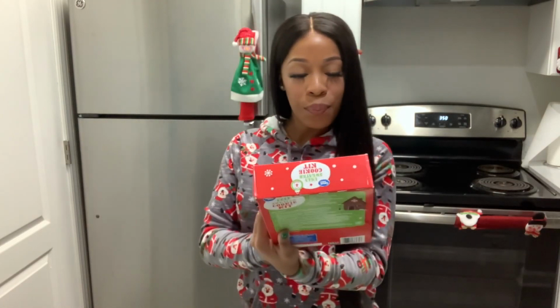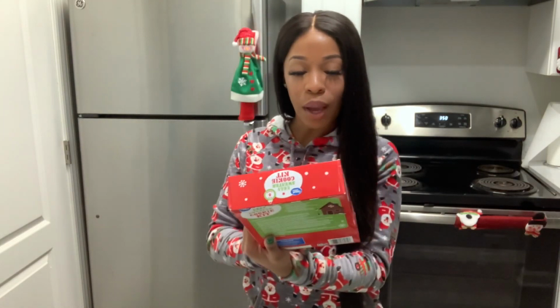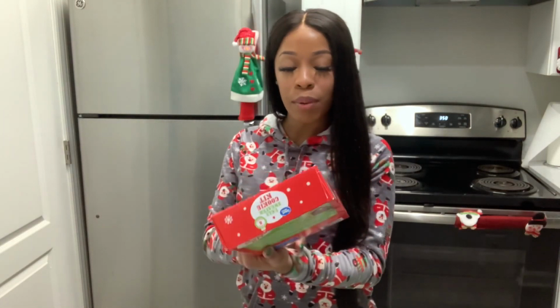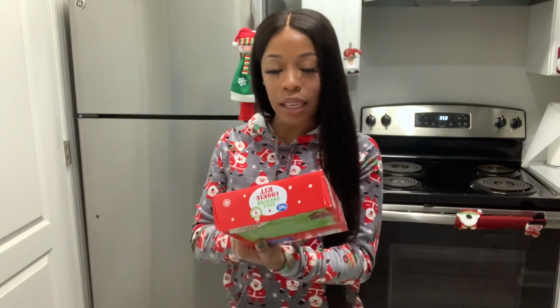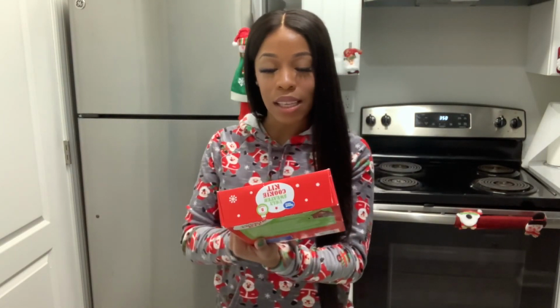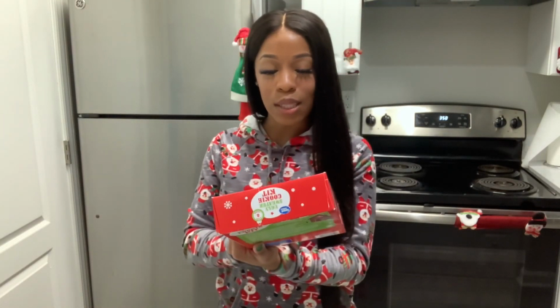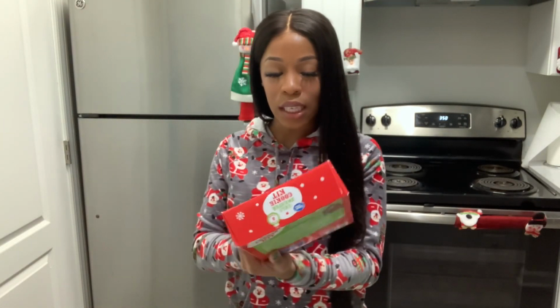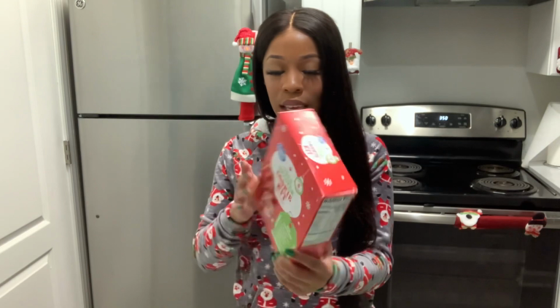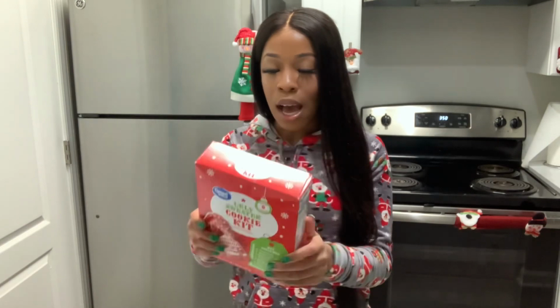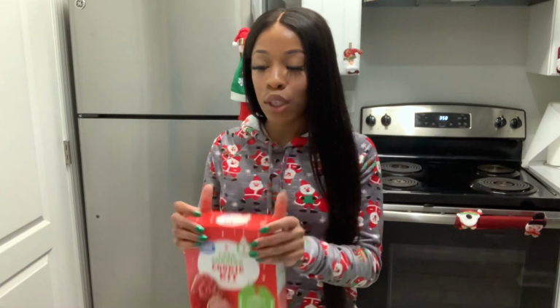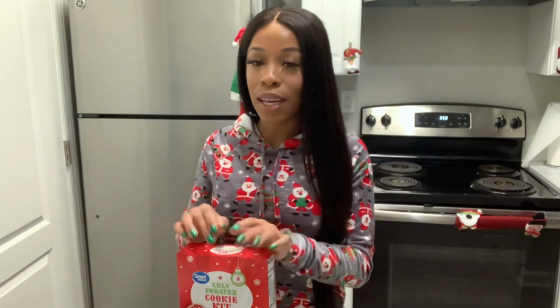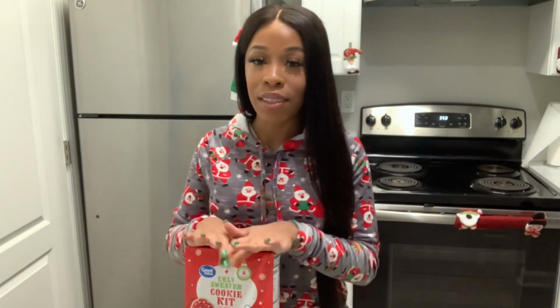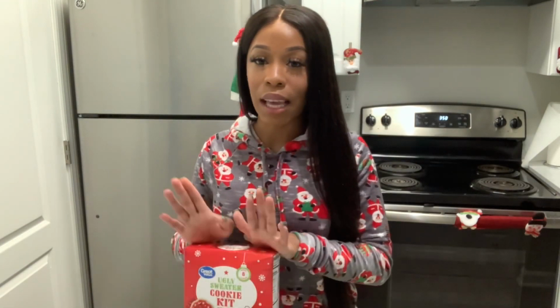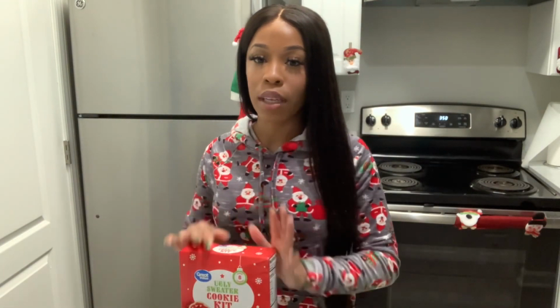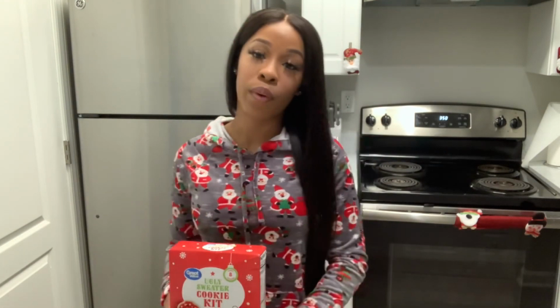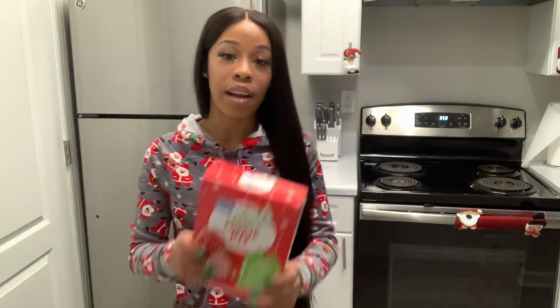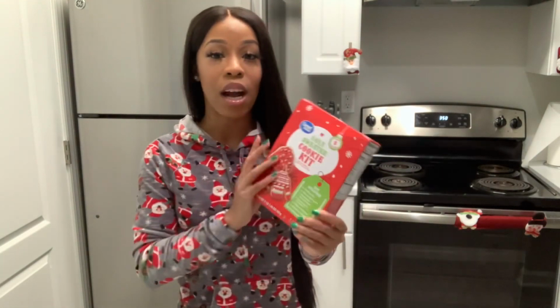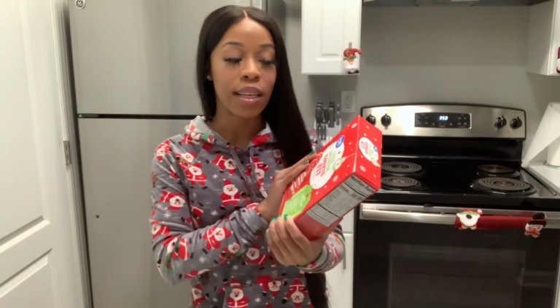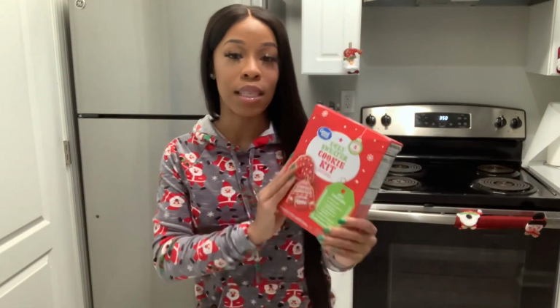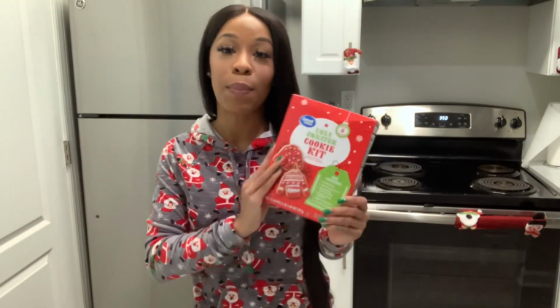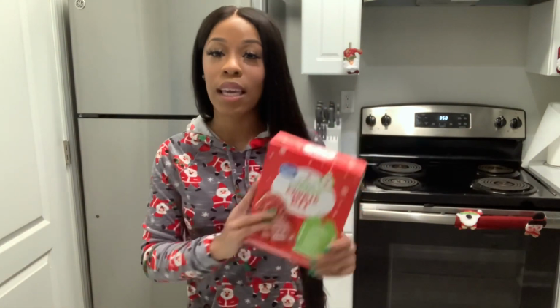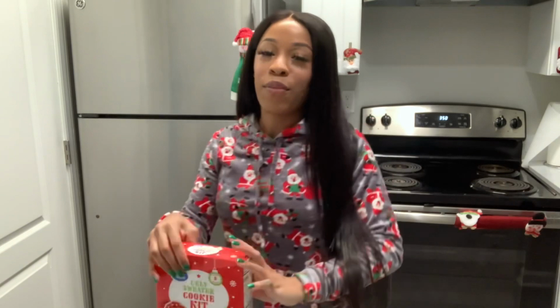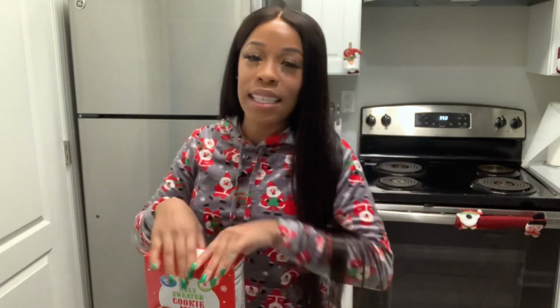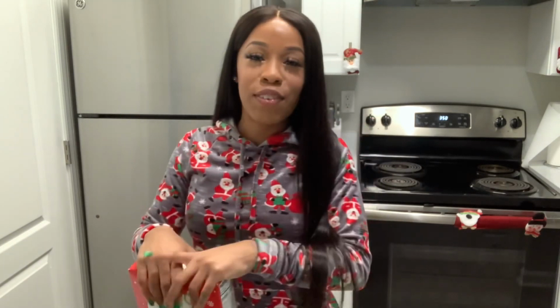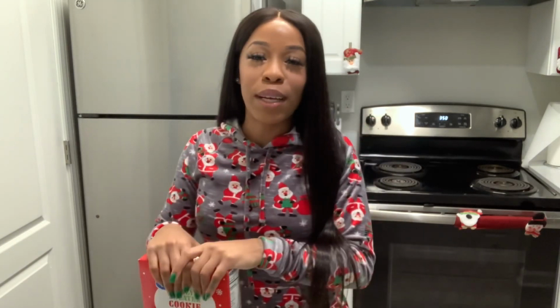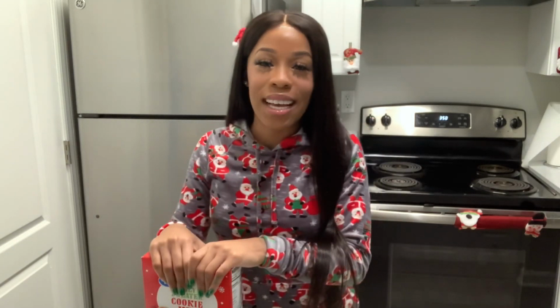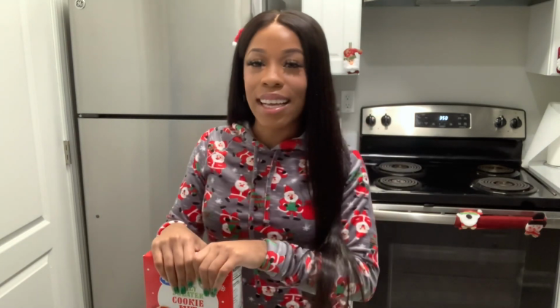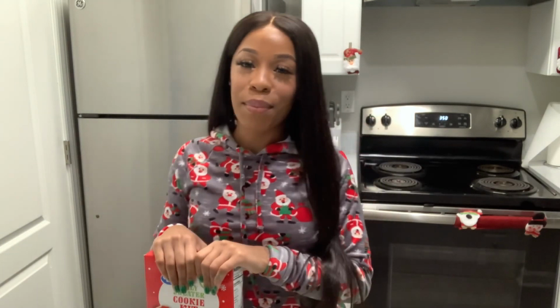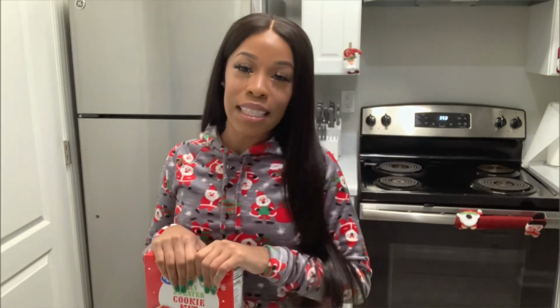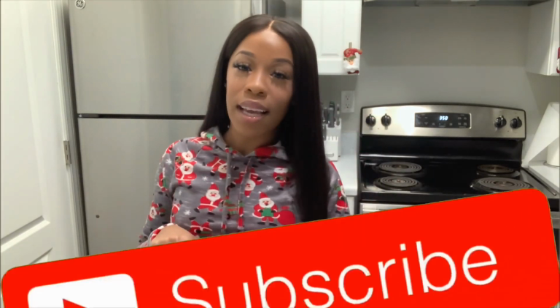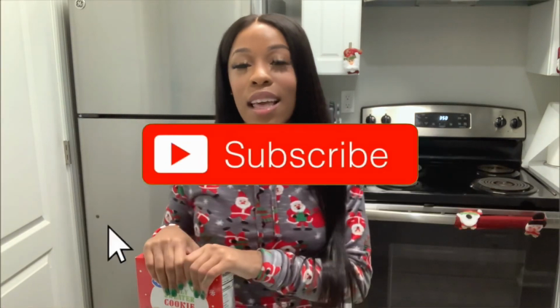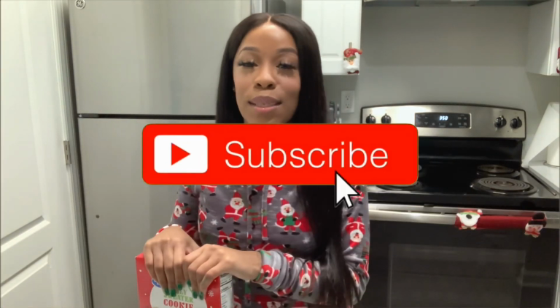I'm going to be making this Ugly Sweater Cookie Kit. I'm going to show you guys everything that I'm going to need — well, really everything already comes in this packet. Before we get into this video, make sure you guys like, comment, and smash that subscribe.